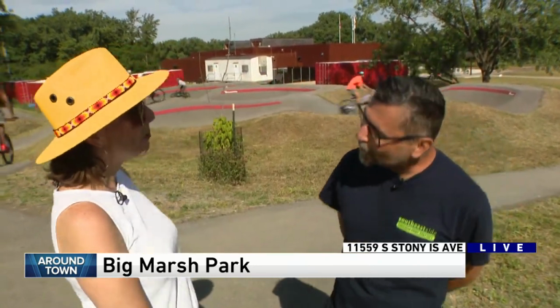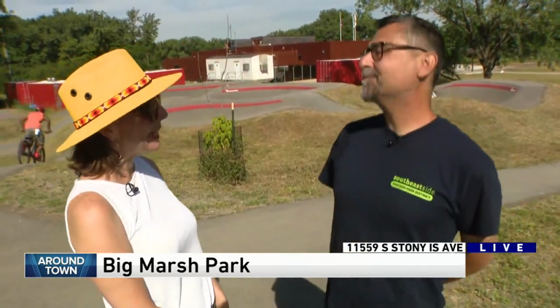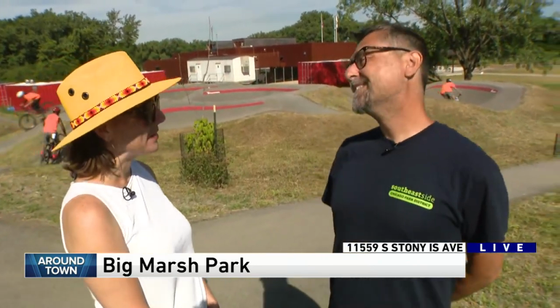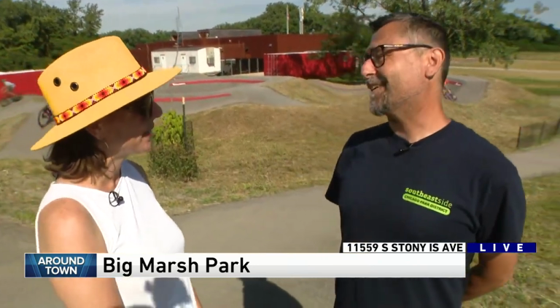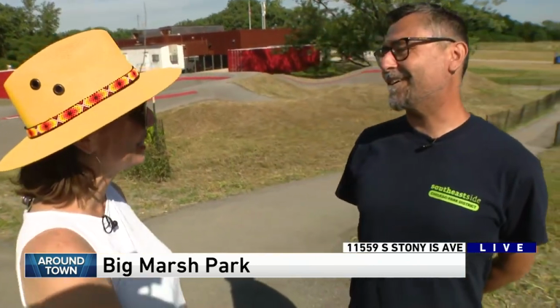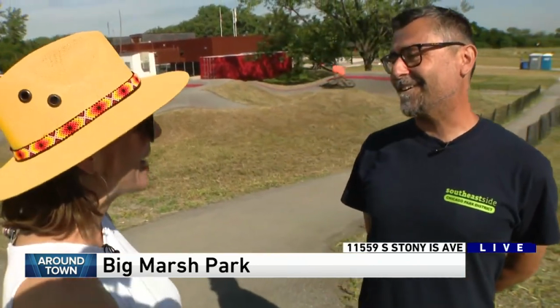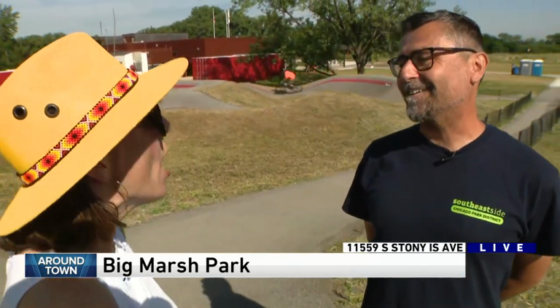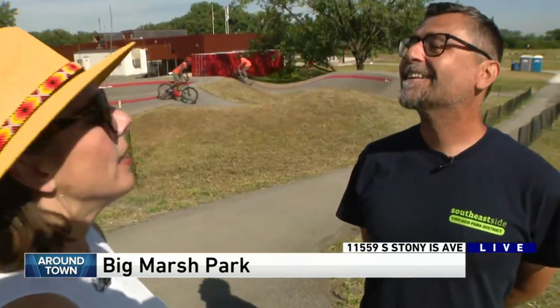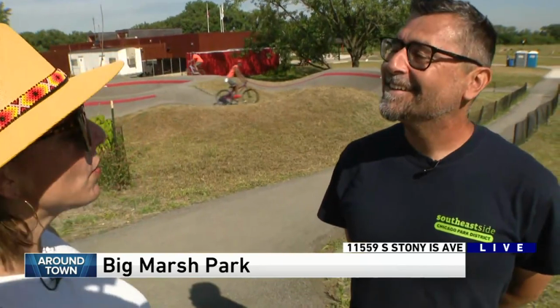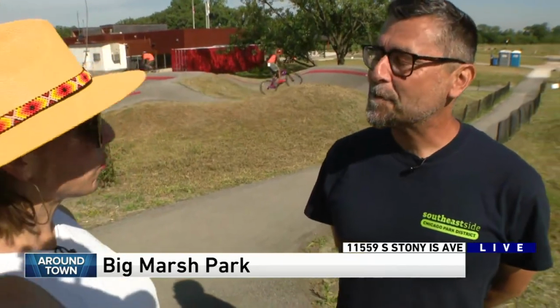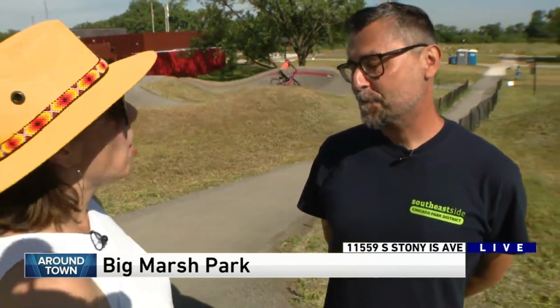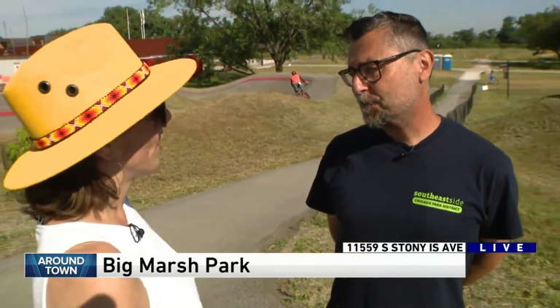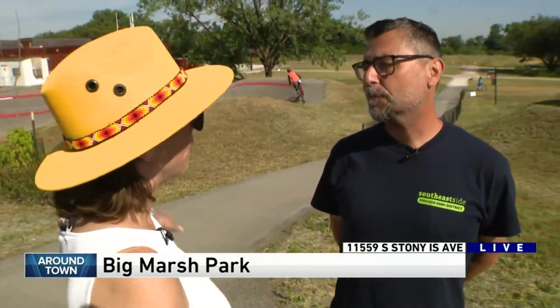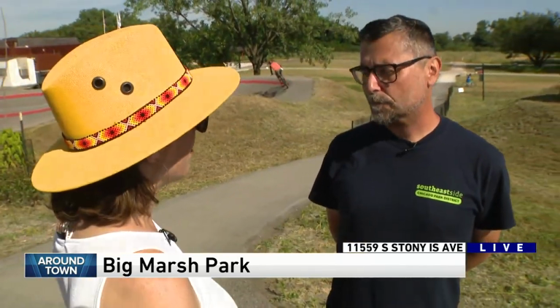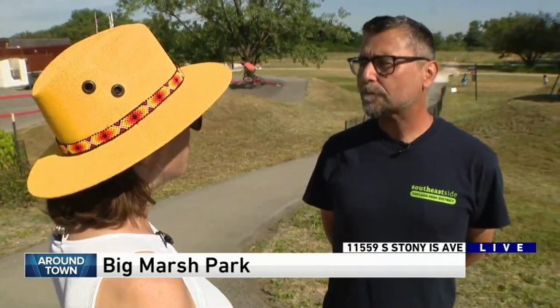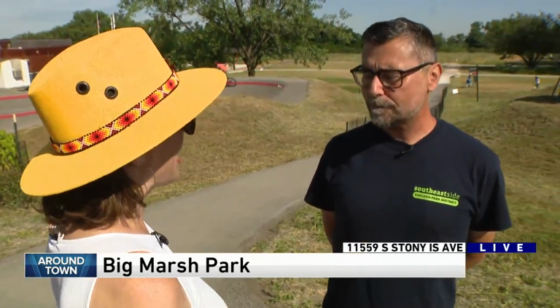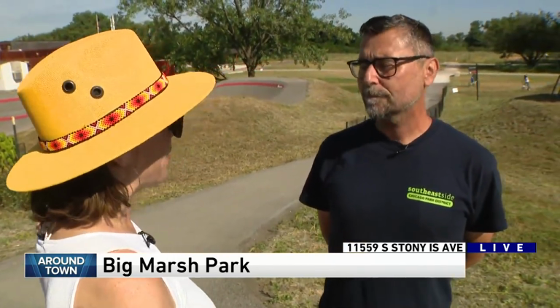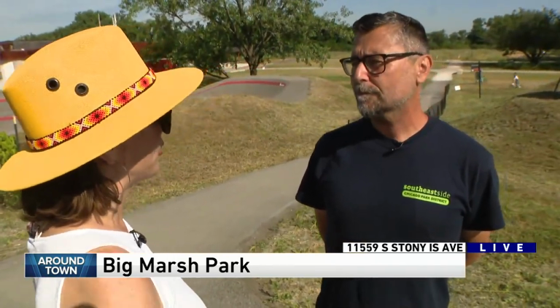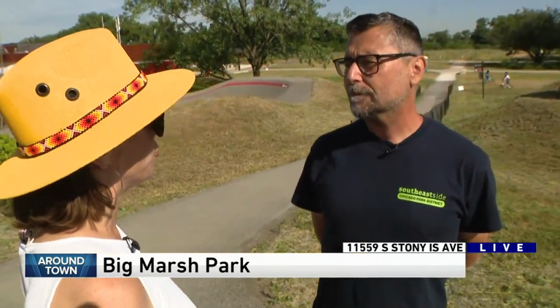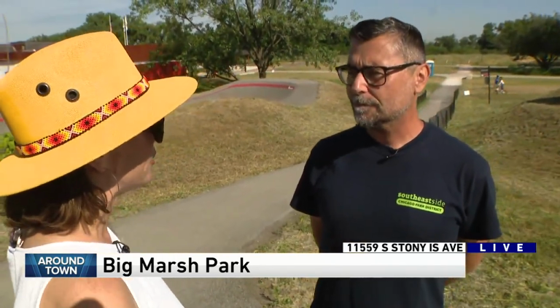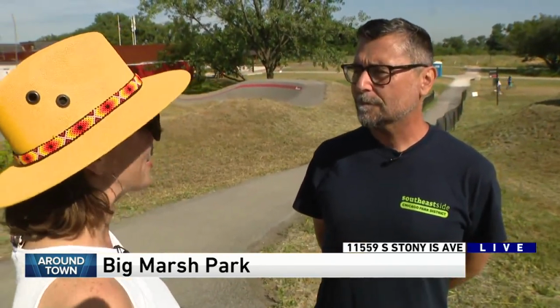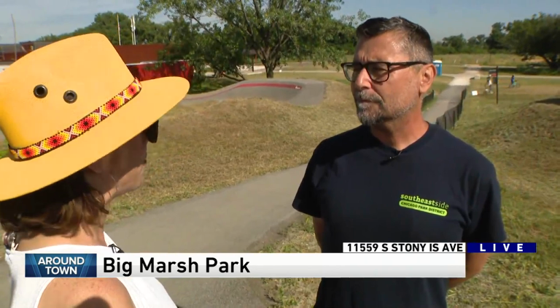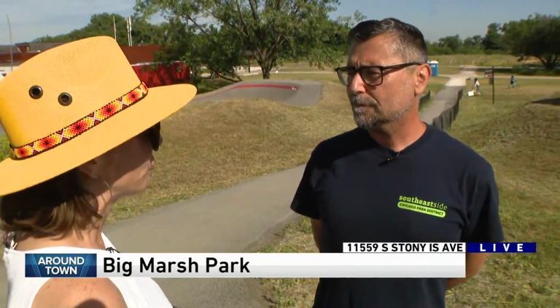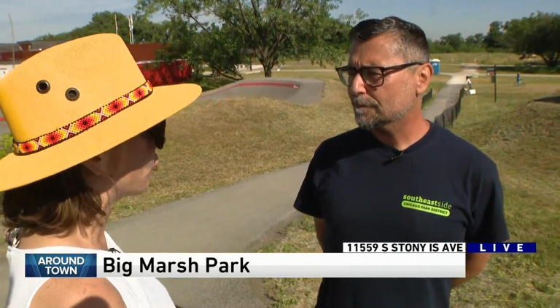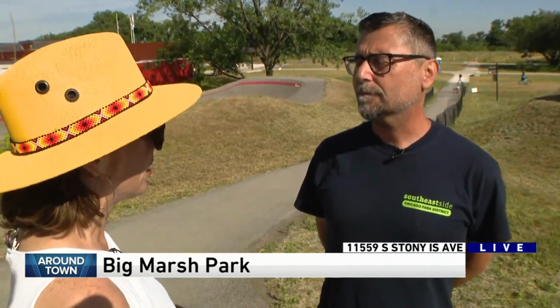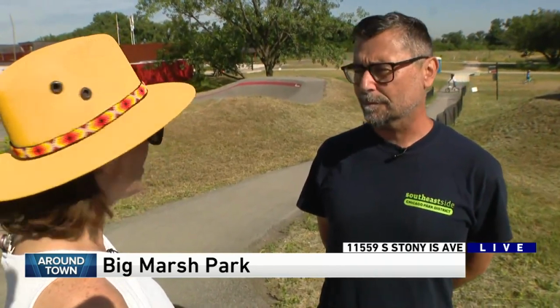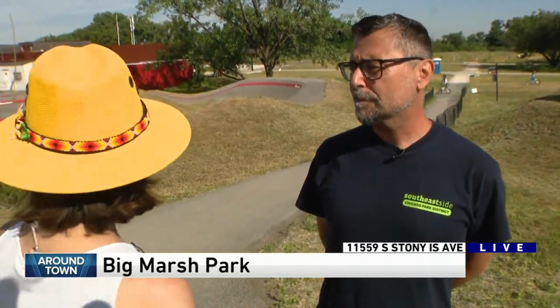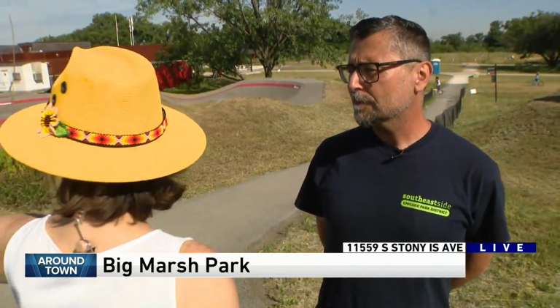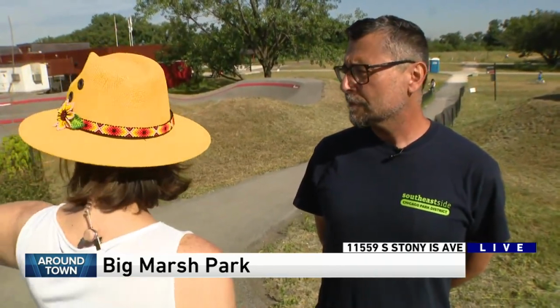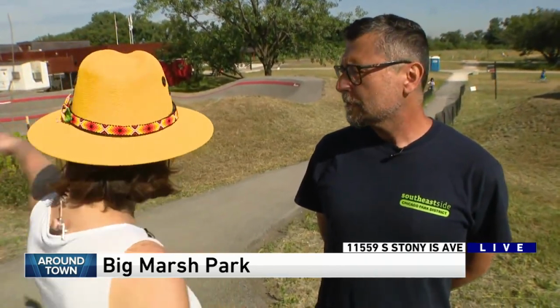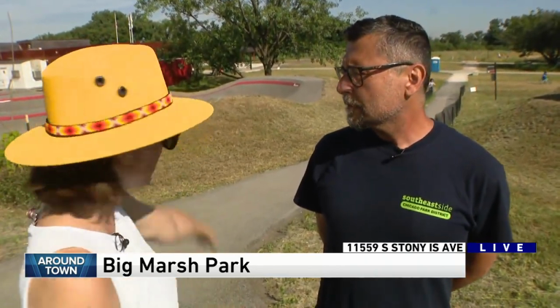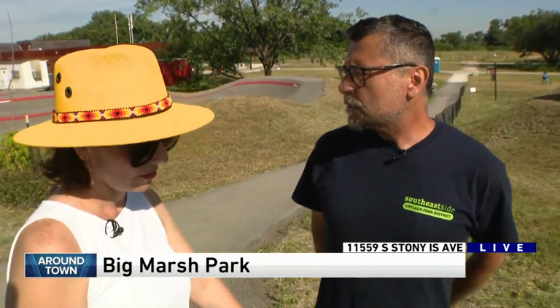Good morning. I blanked out for a second — you can tell it's Friday. I love the great walking trails, but a lot of it at Big Marsh has to do with these tracks for BMXers and so on. Tell me a little bit about what's right behind us.